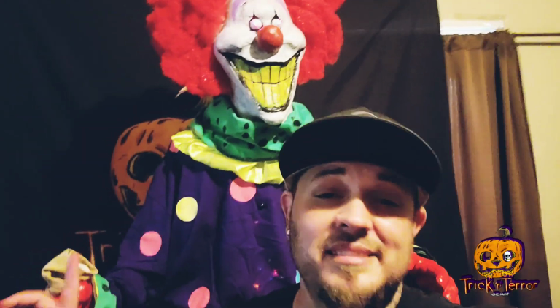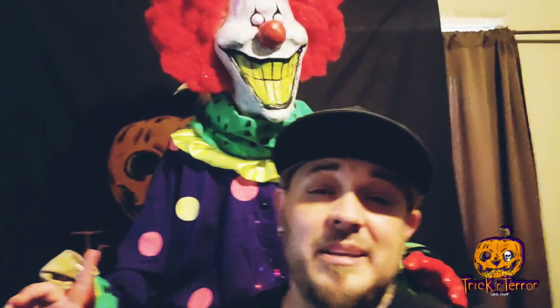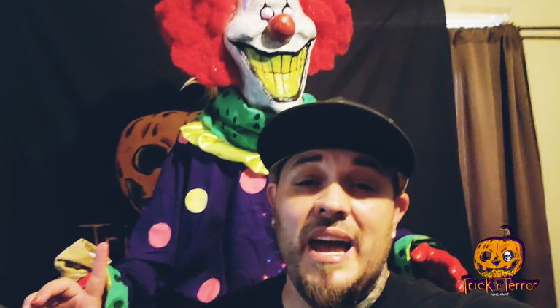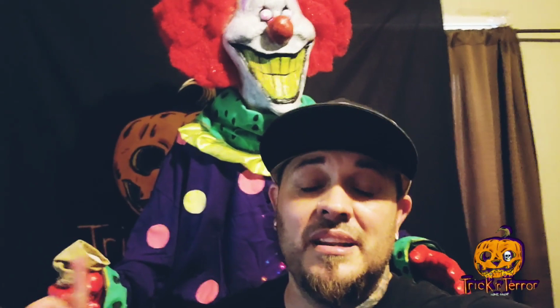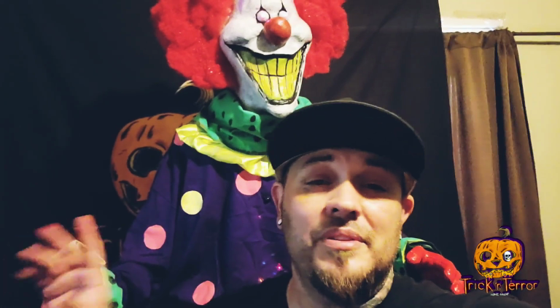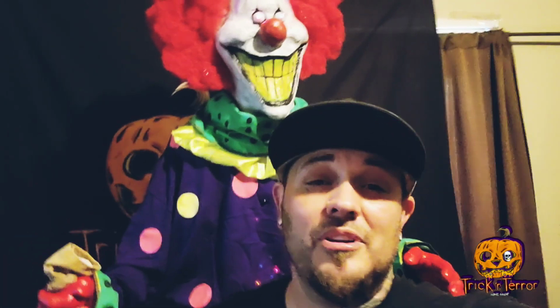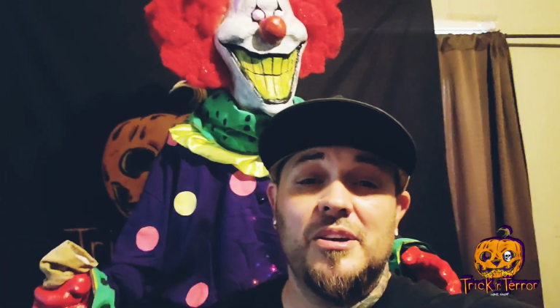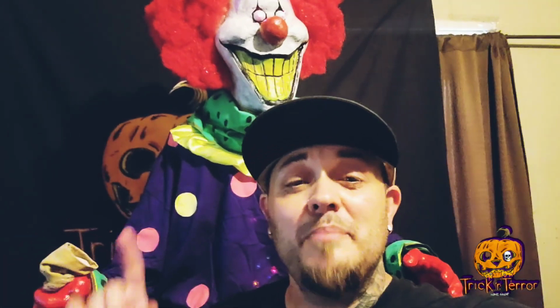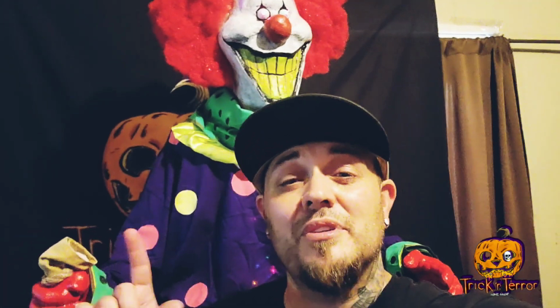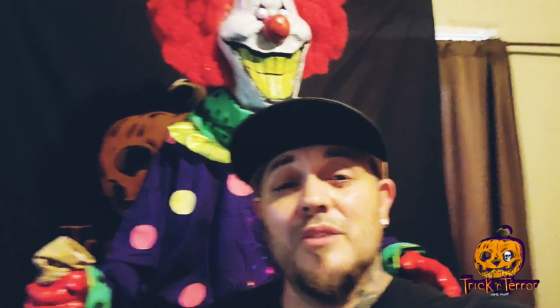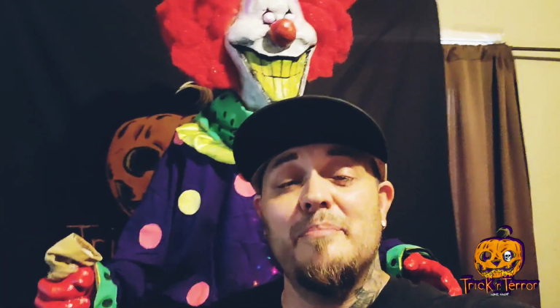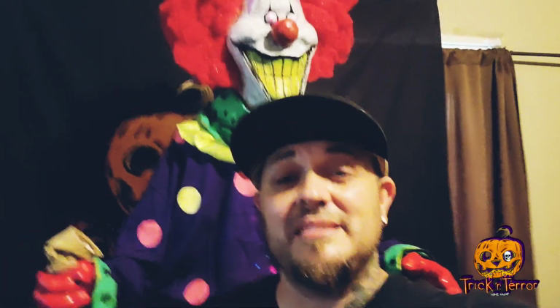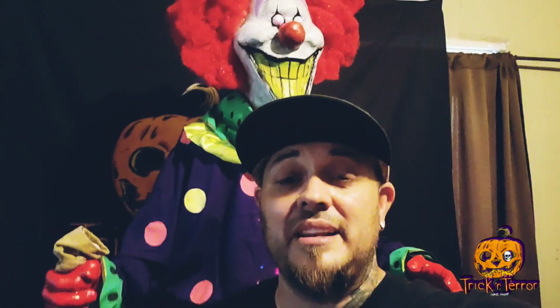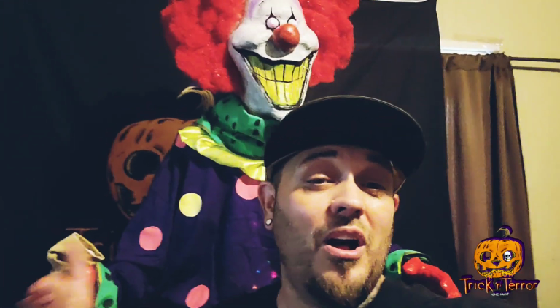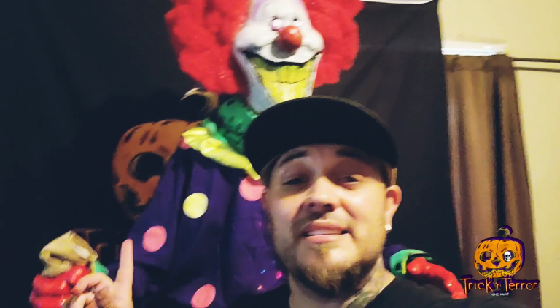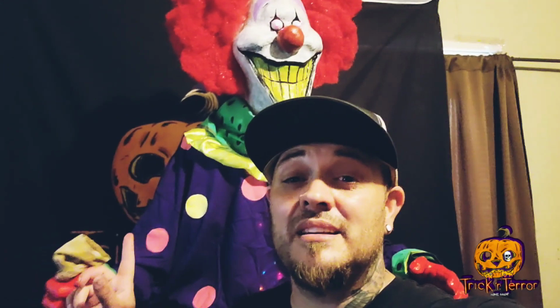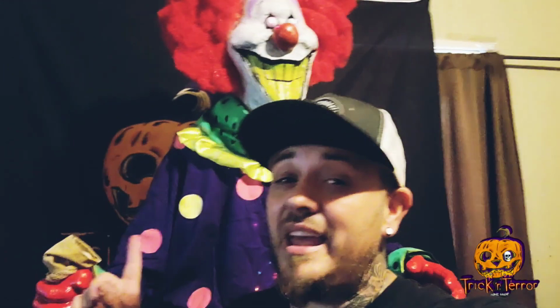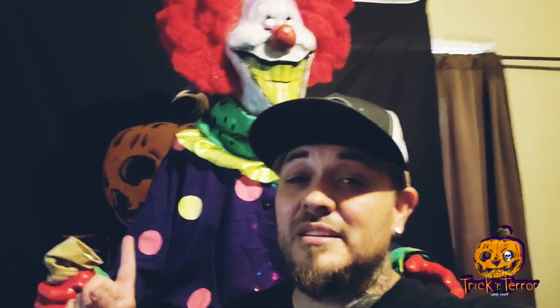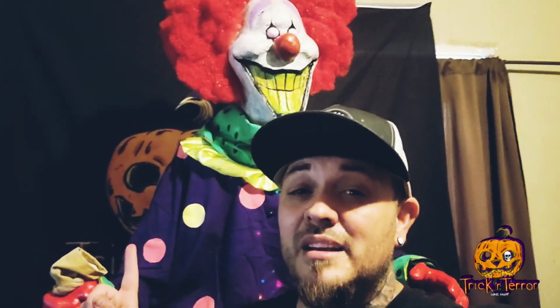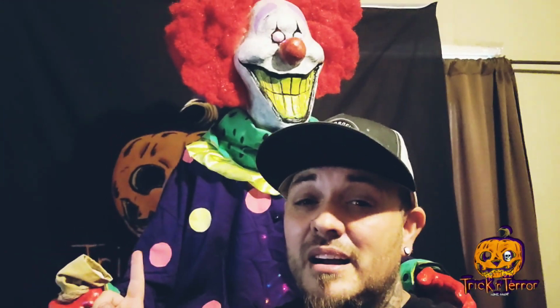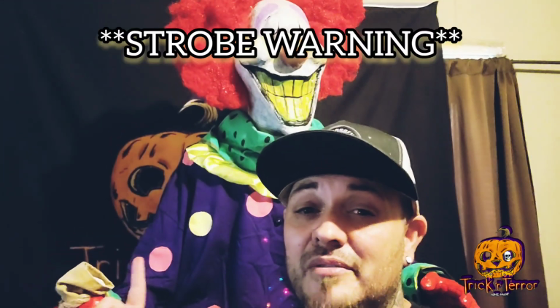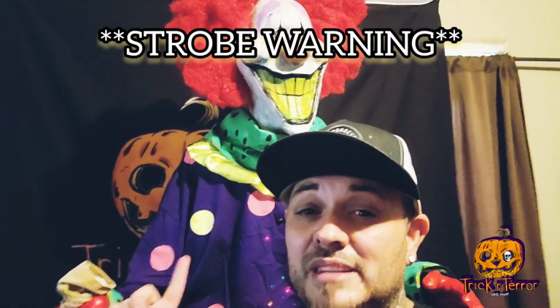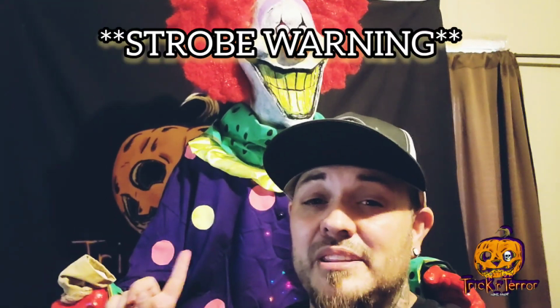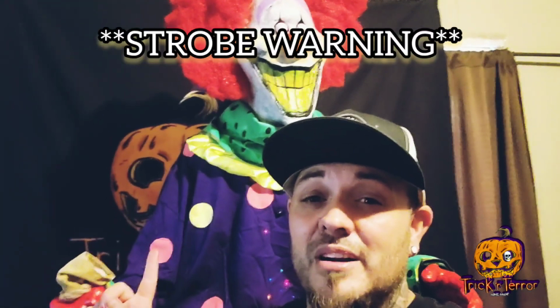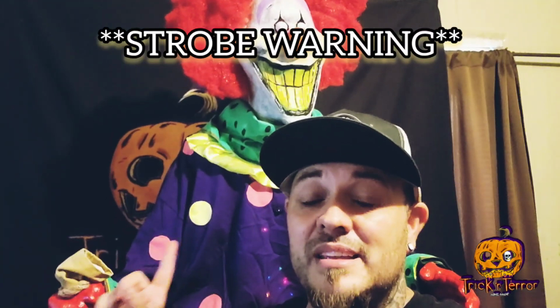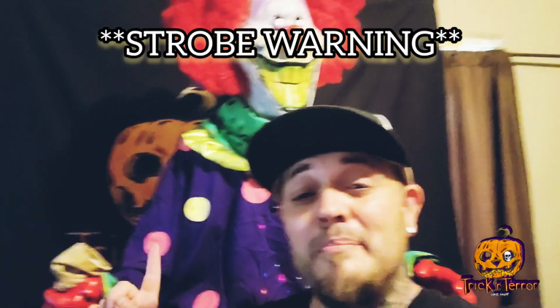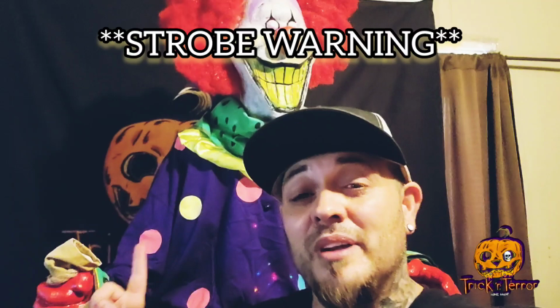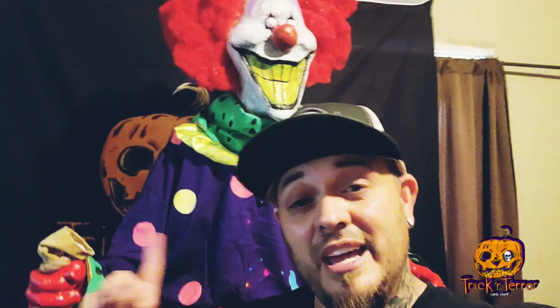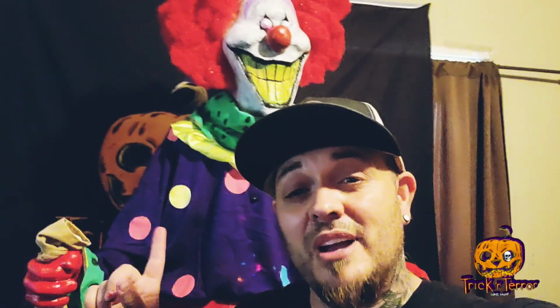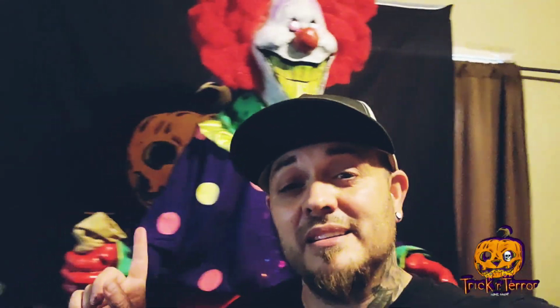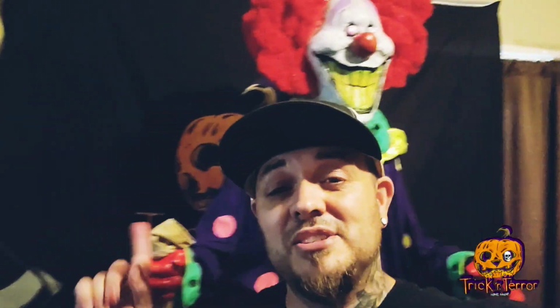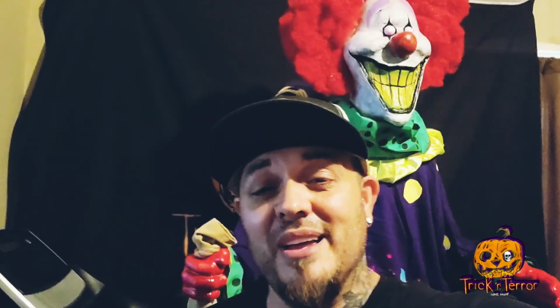Let's see Zeebo in action! Without further ado — submitted for the approval of the Midnight Society, I call this the tale of the laughing in the dark: Zeebo animatronic. Check it out guys.